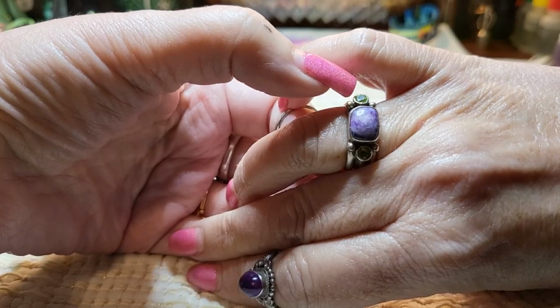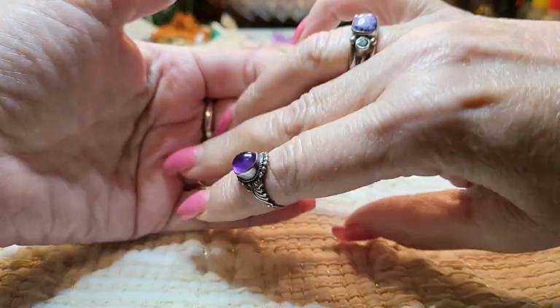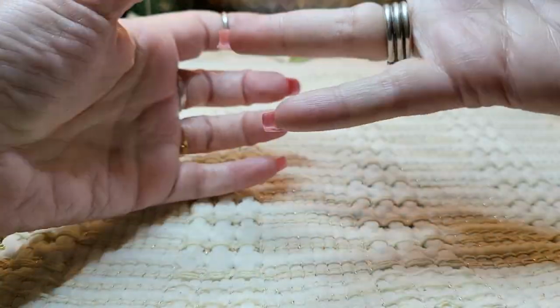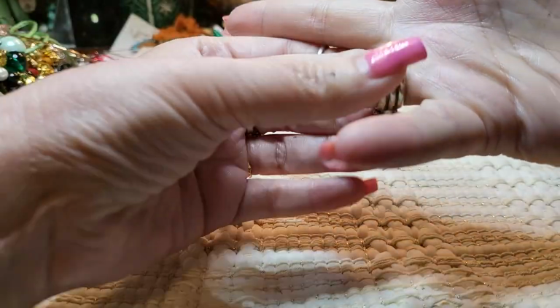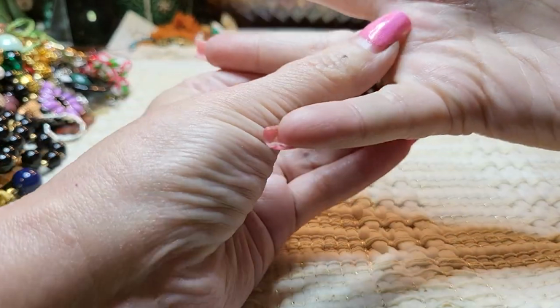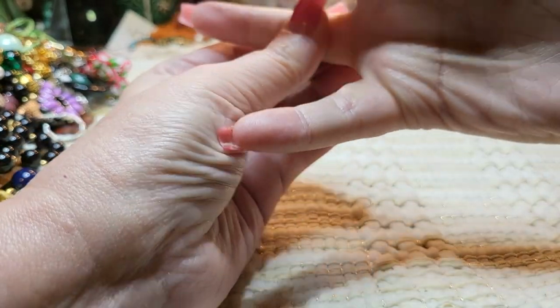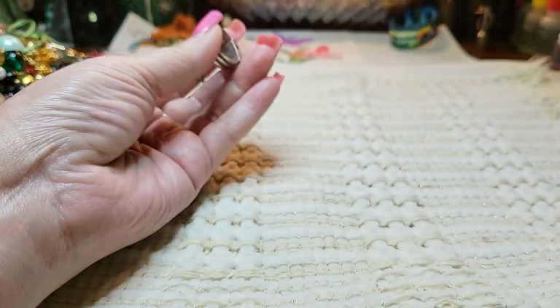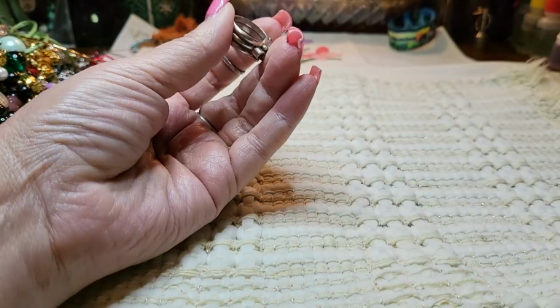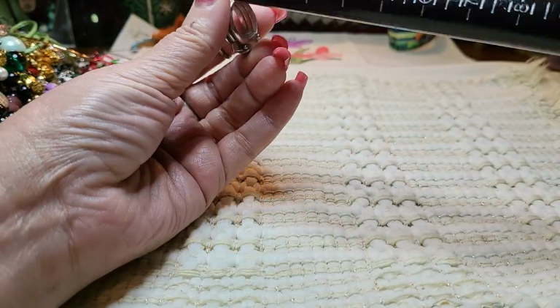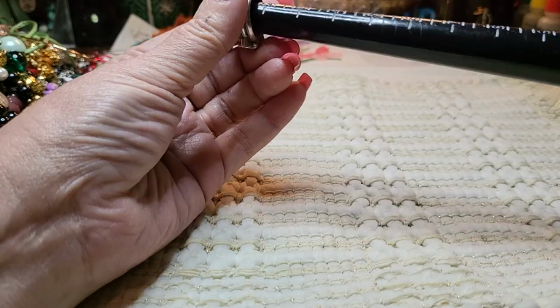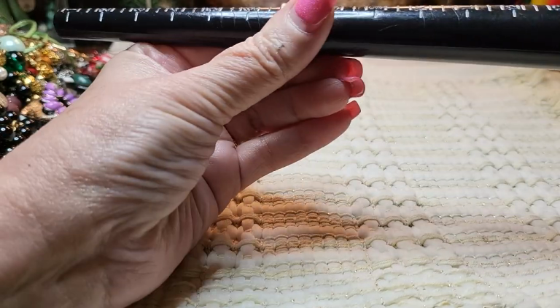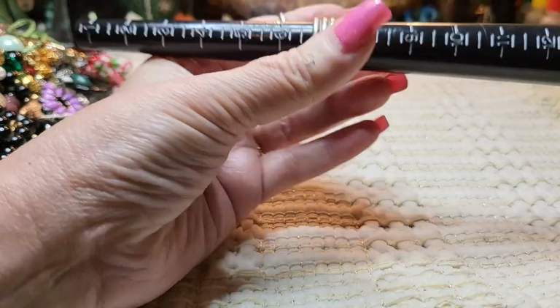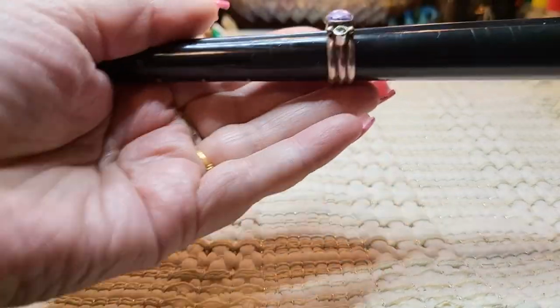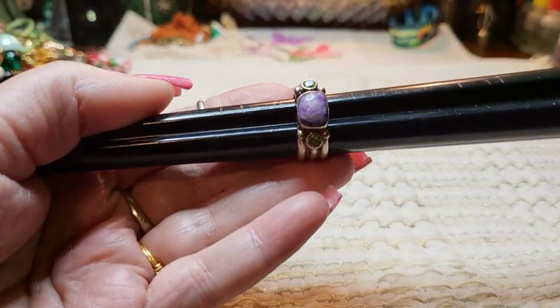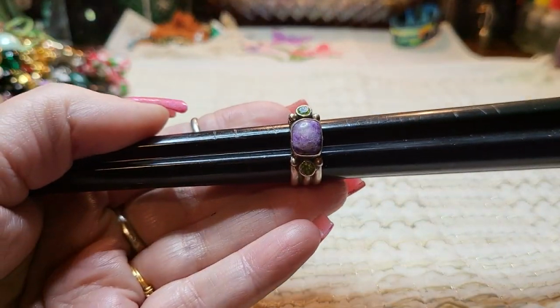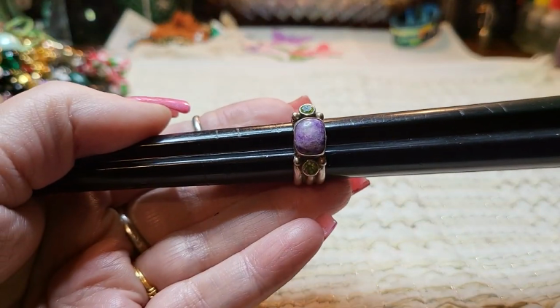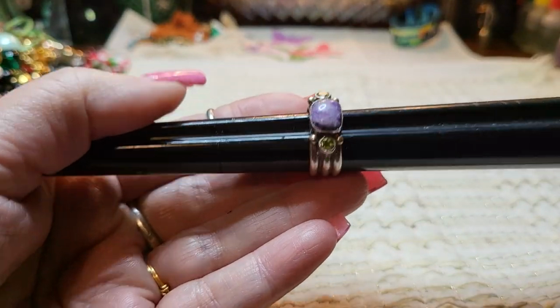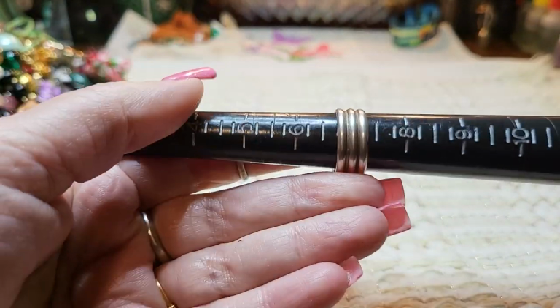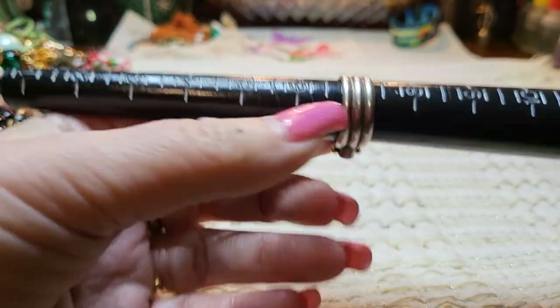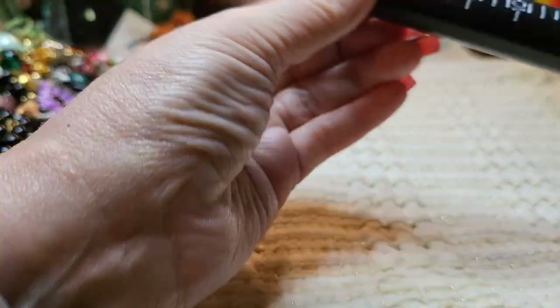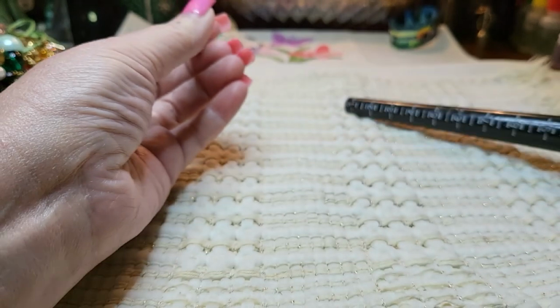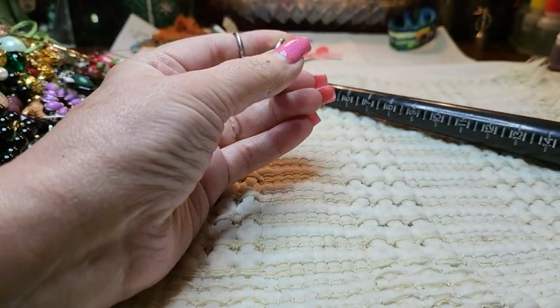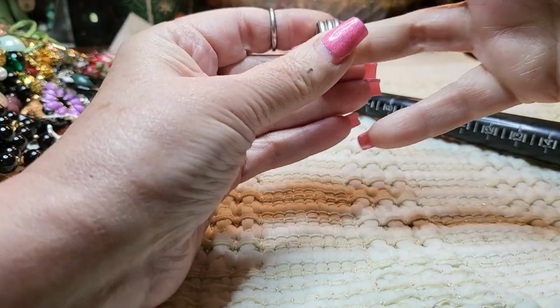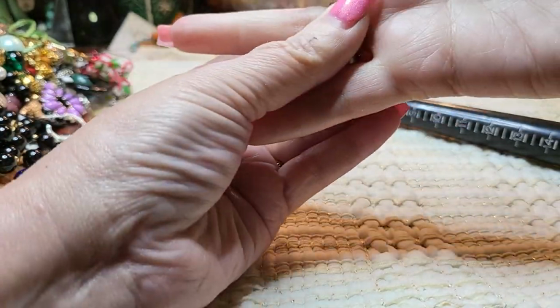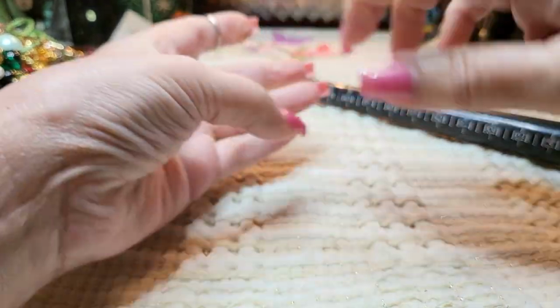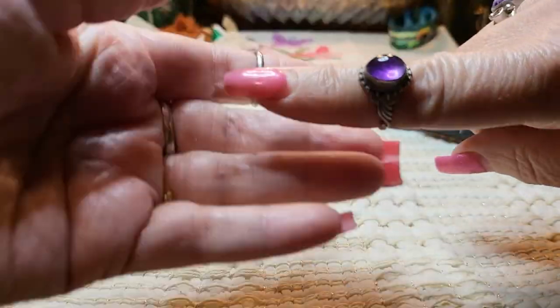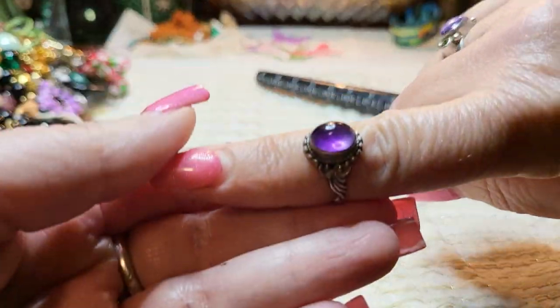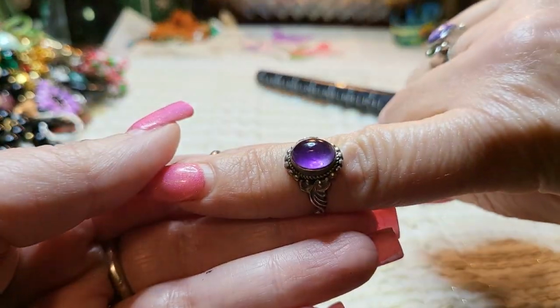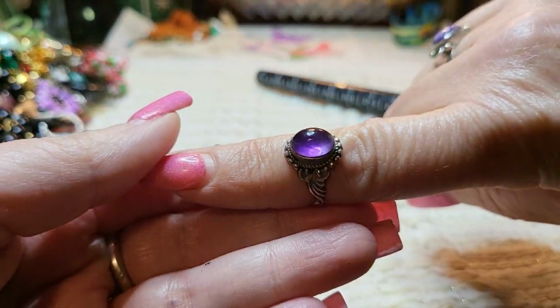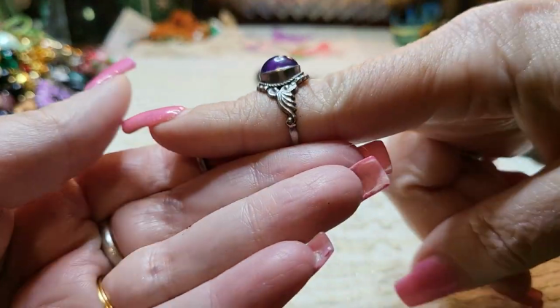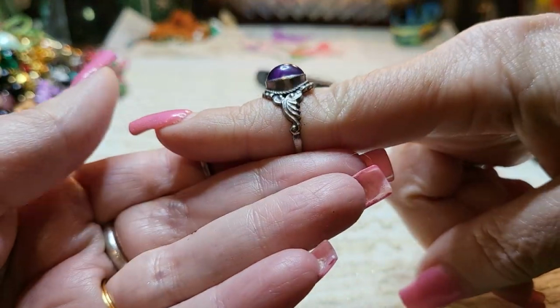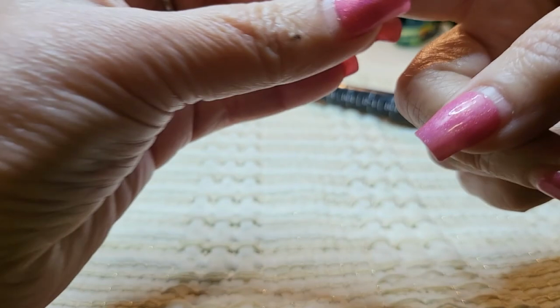And these are peridot and sterling. I don't know if I've shown you this in a while. It's a size seven — these are for sale. And then this is an amethyst and sterling.